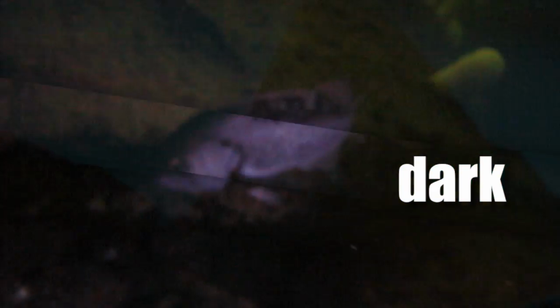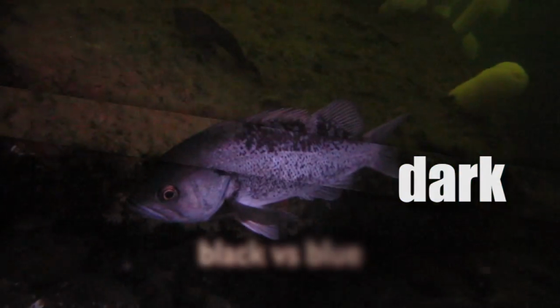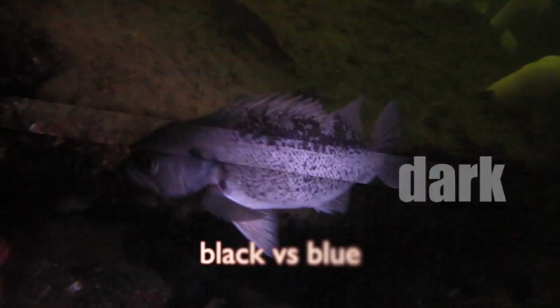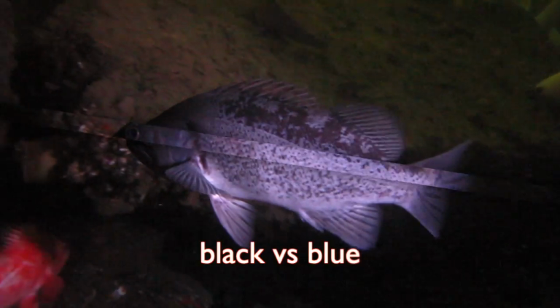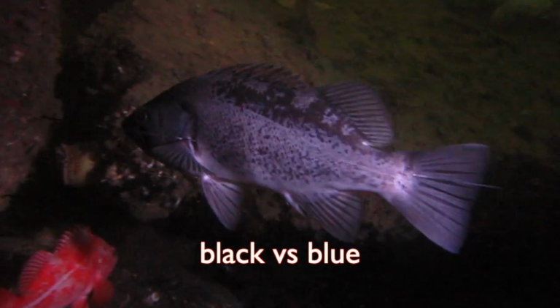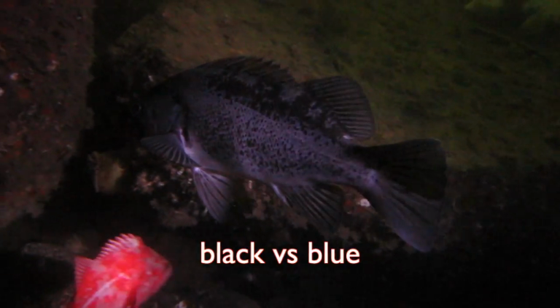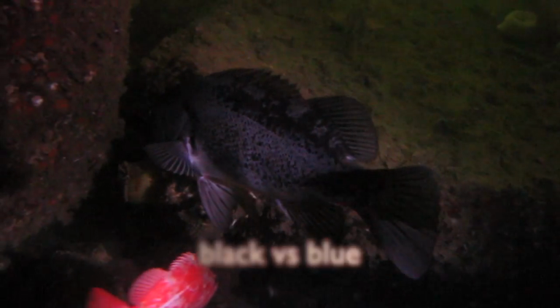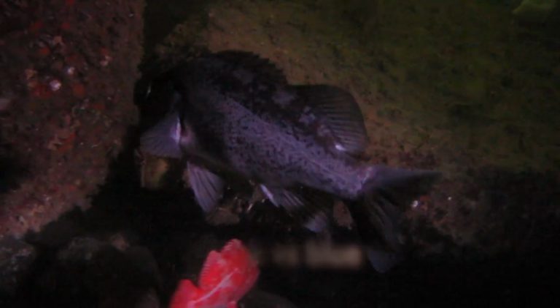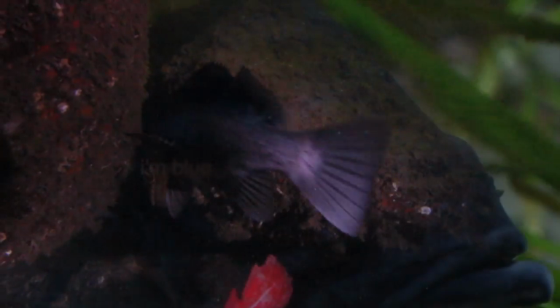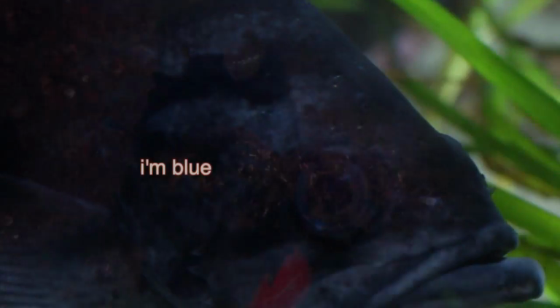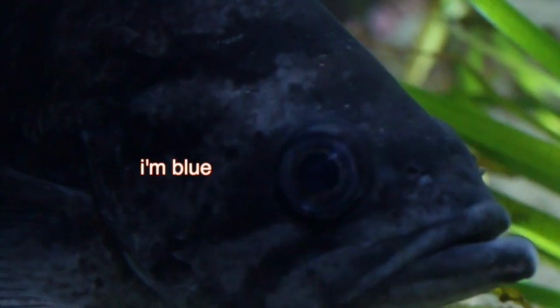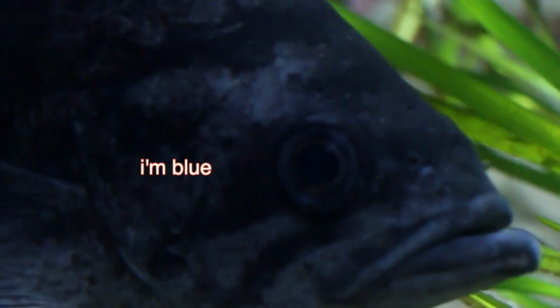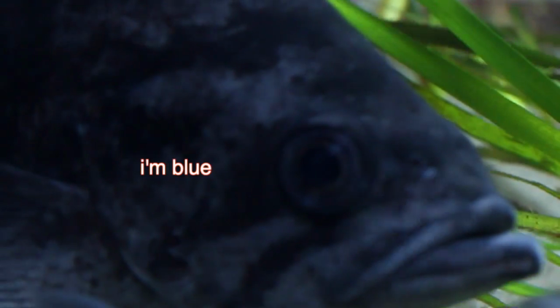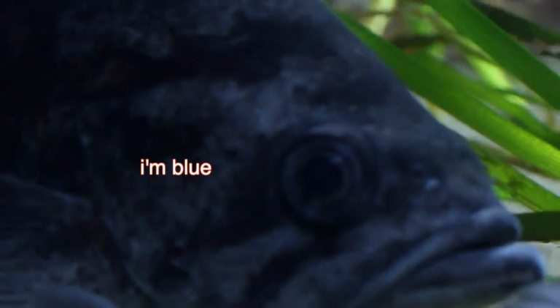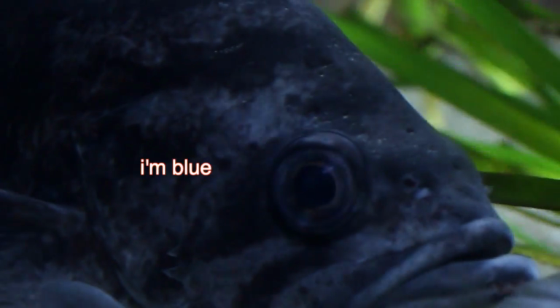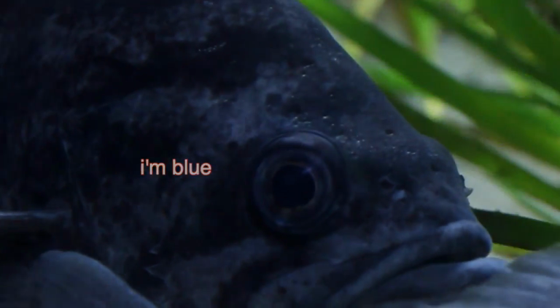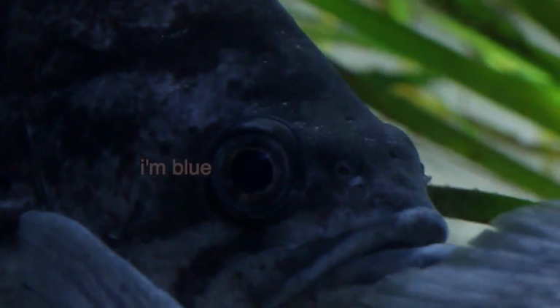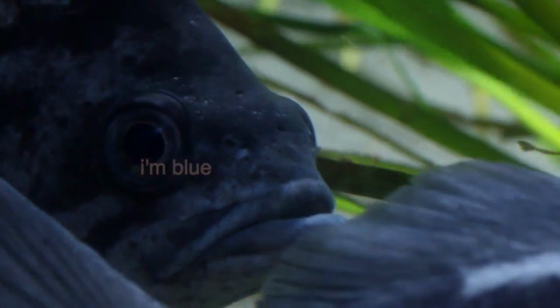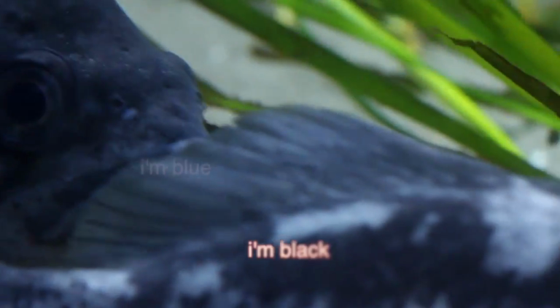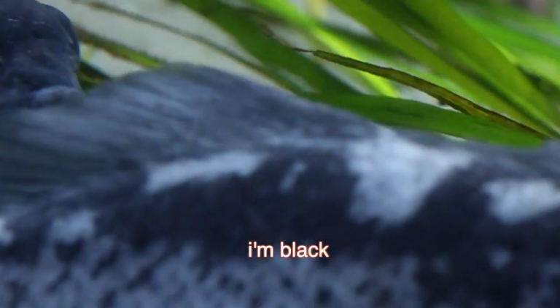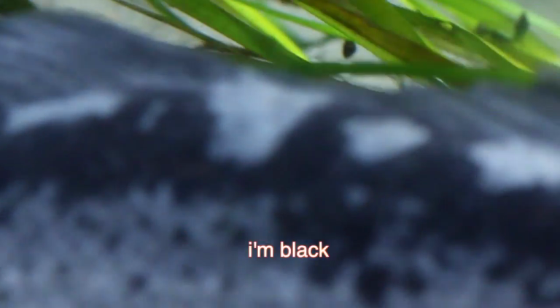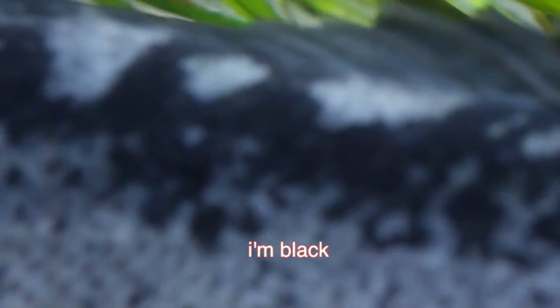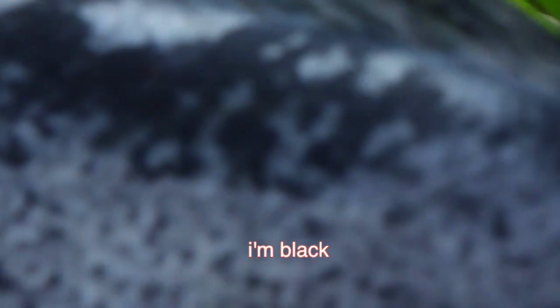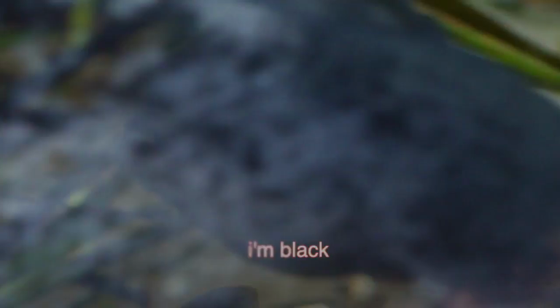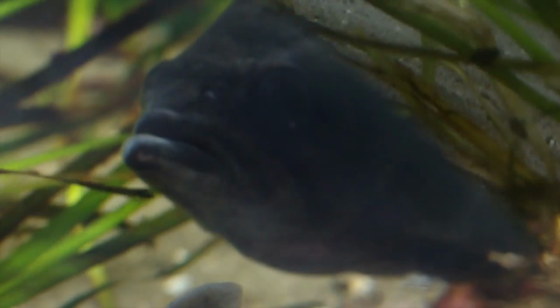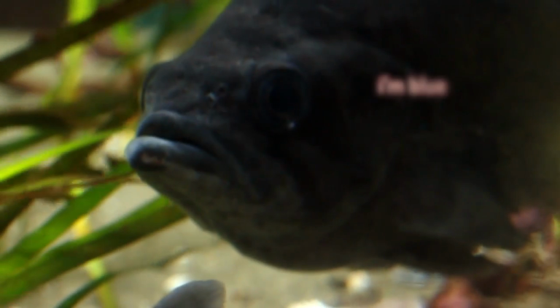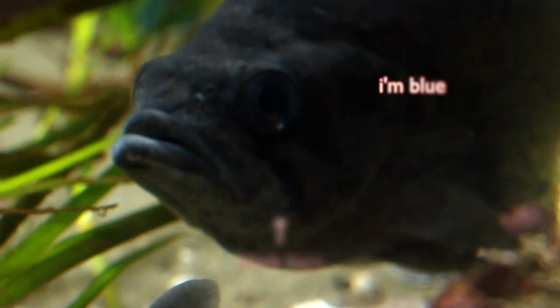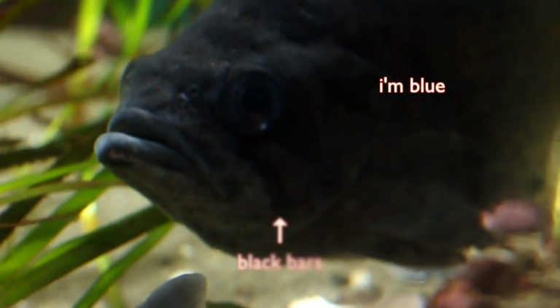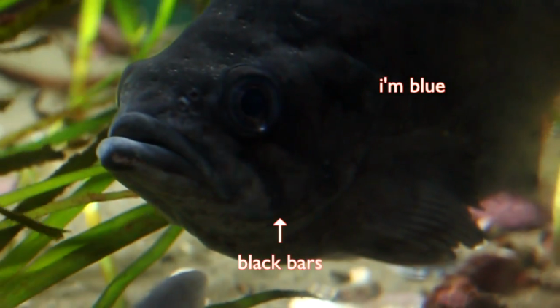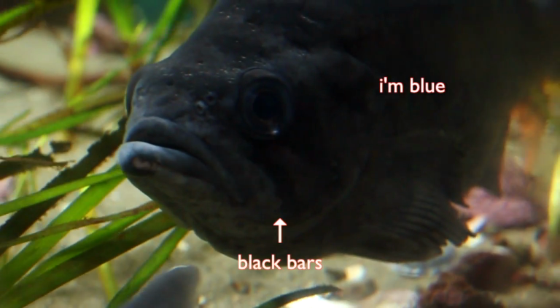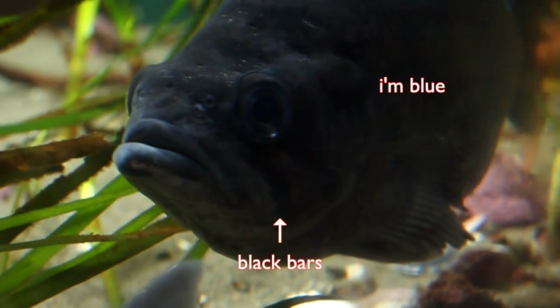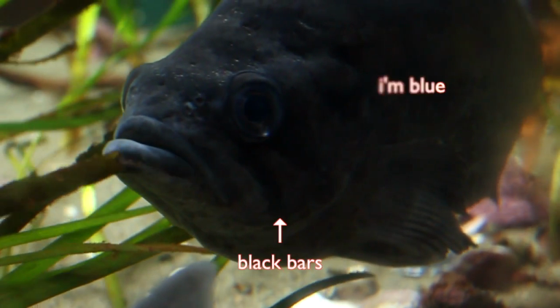This will be a treat for open coast divers on Vancouver Island and Washington. A good light shows the blue rockfish is blue-black, and the black rockfish is grey. Look for bars below the eyes of a blue rockfish to be sure.